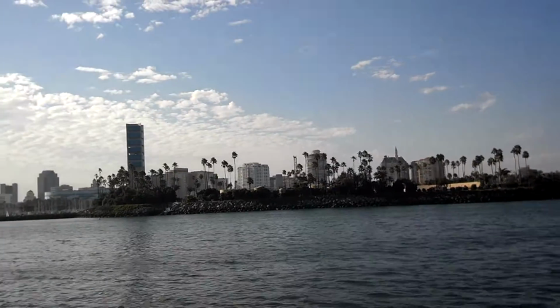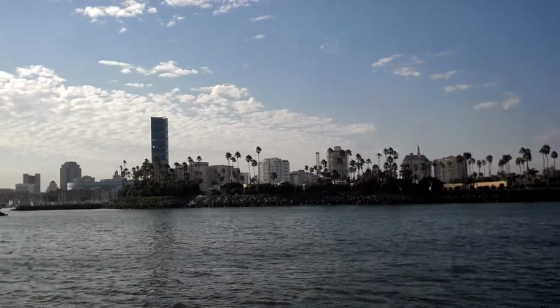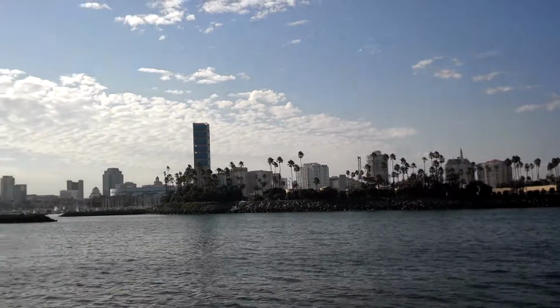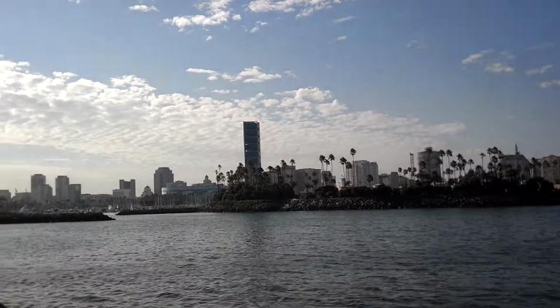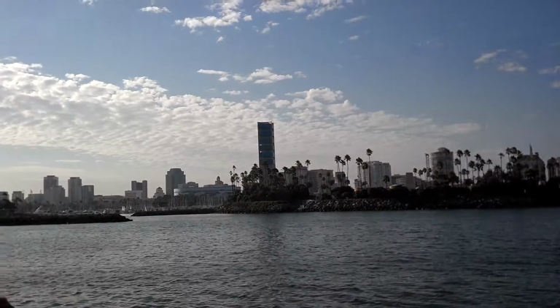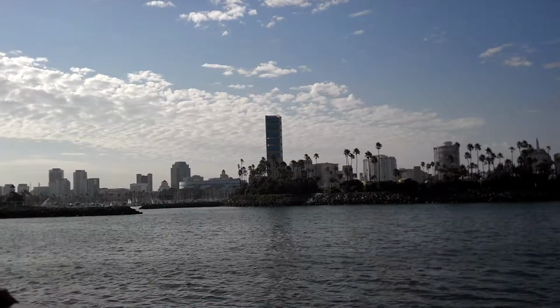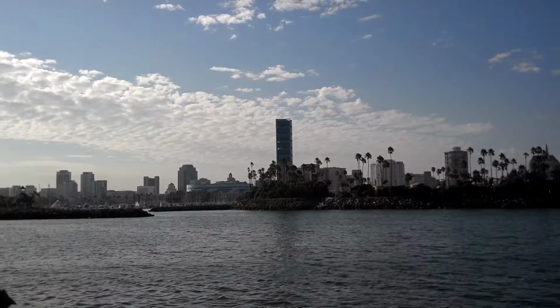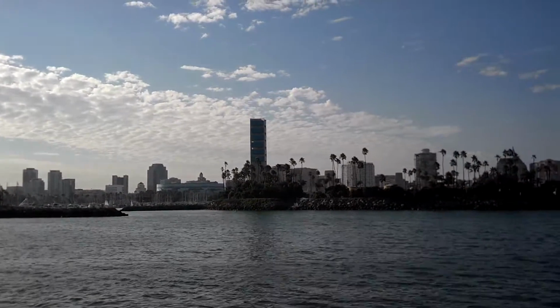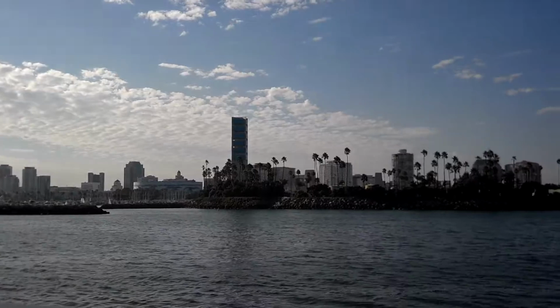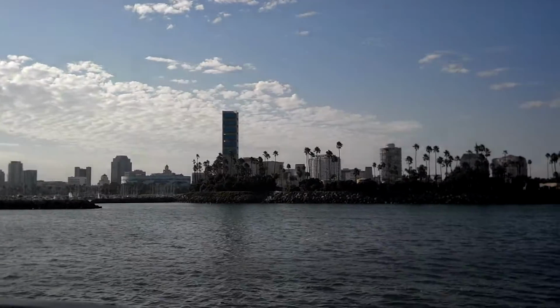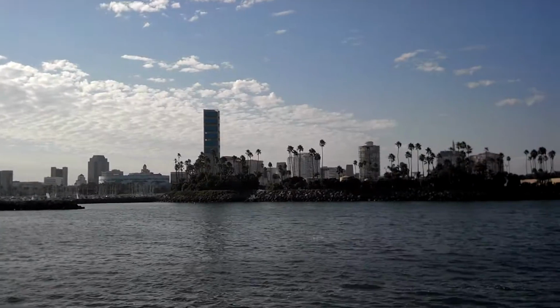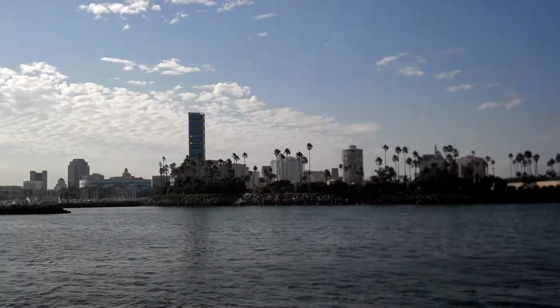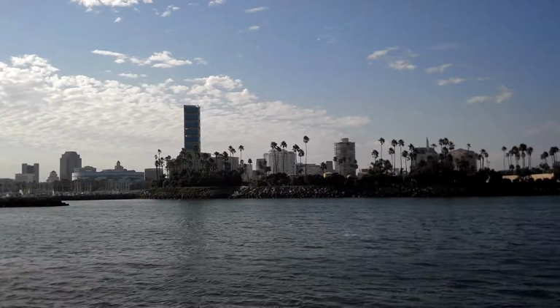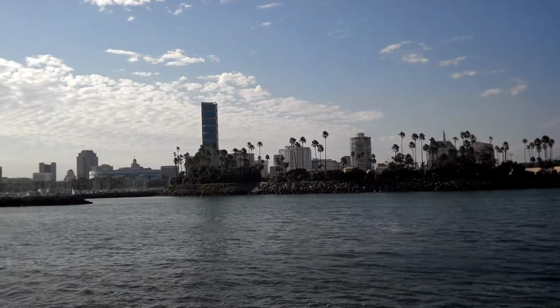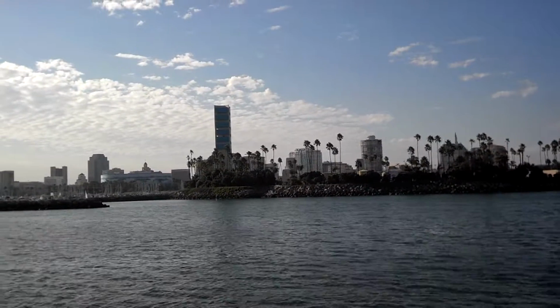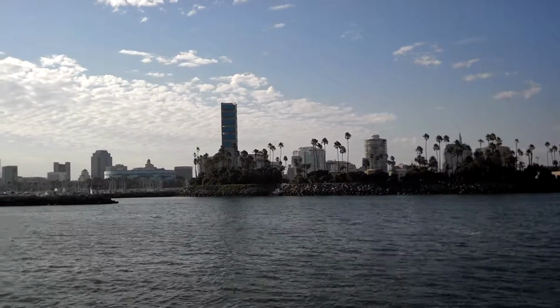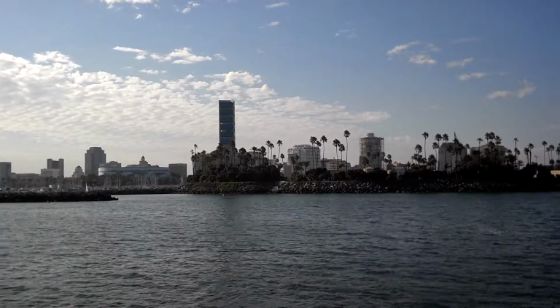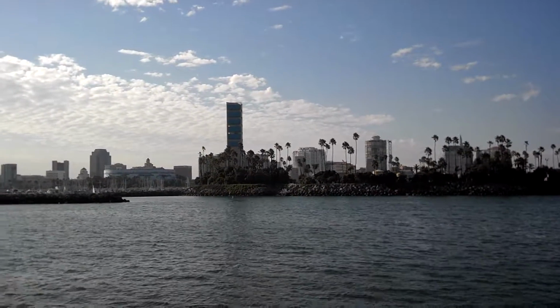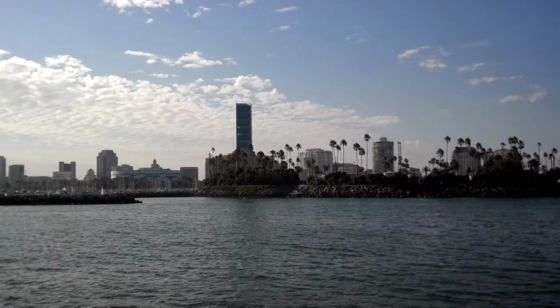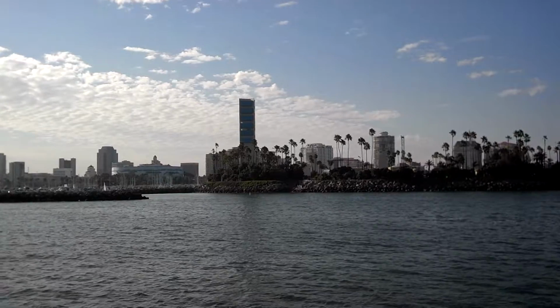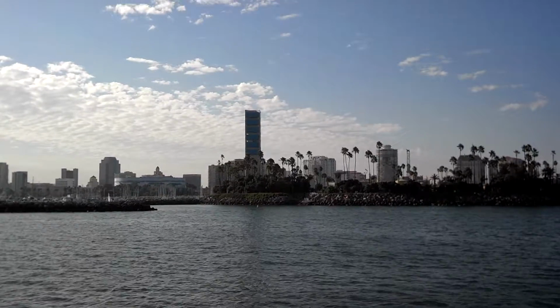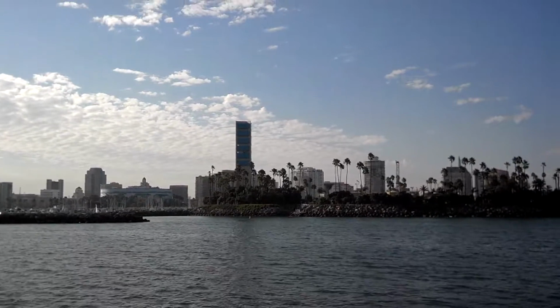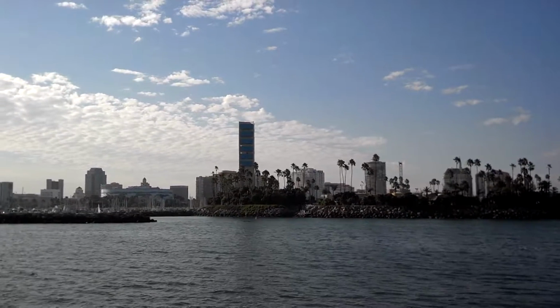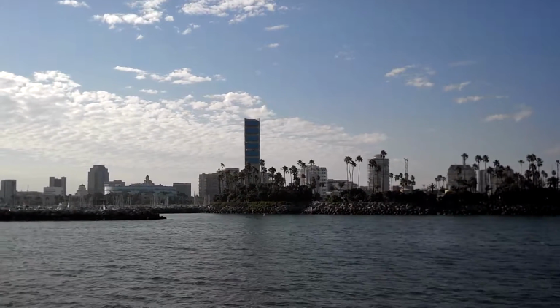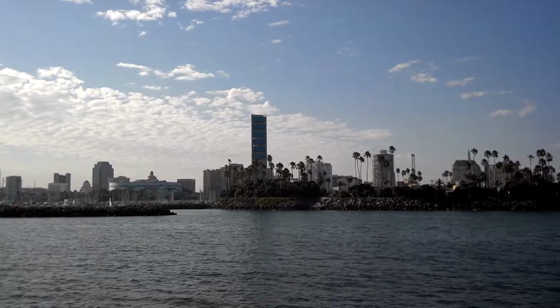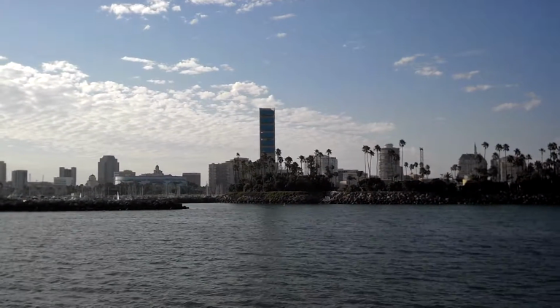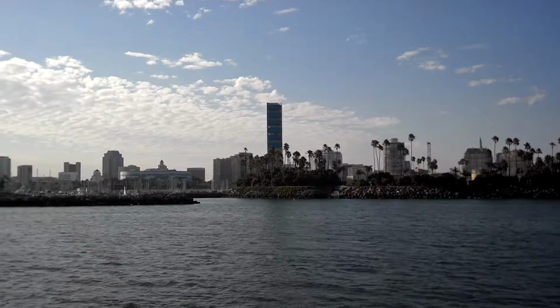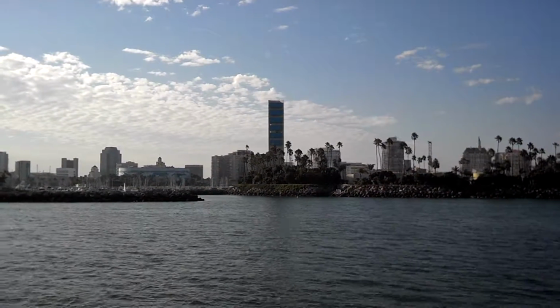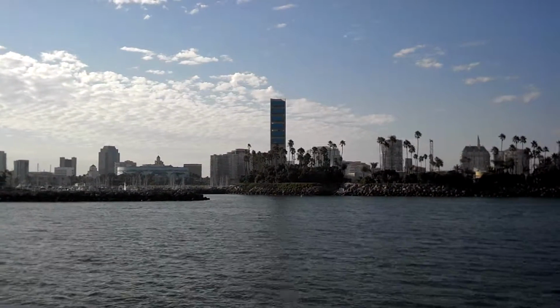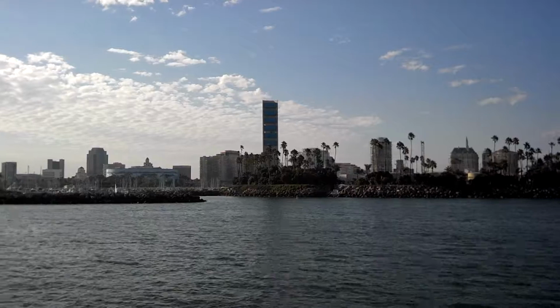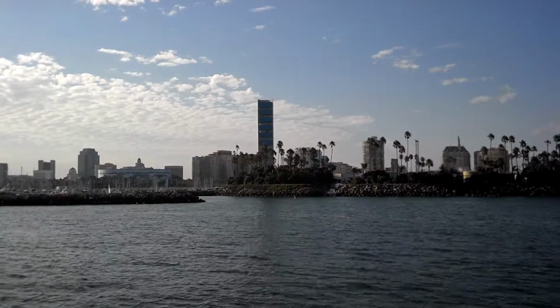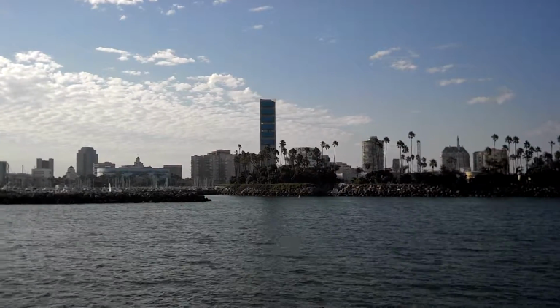It's one of three marinas operated by the city of Long Beach. The other two include Alamitos Bay and Rainbow Harbor, which is Shoreline.